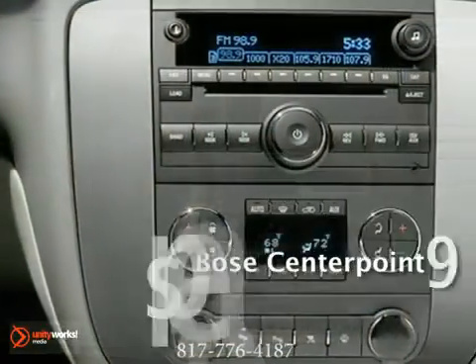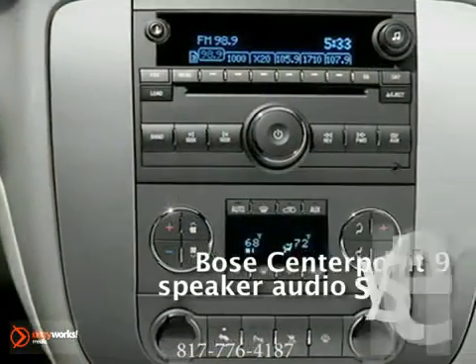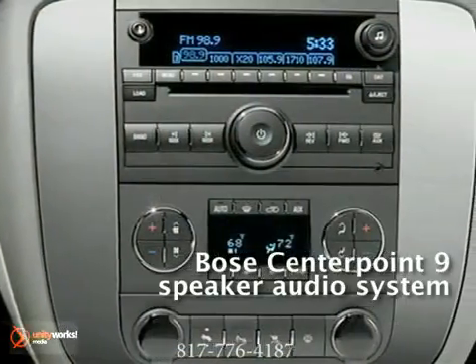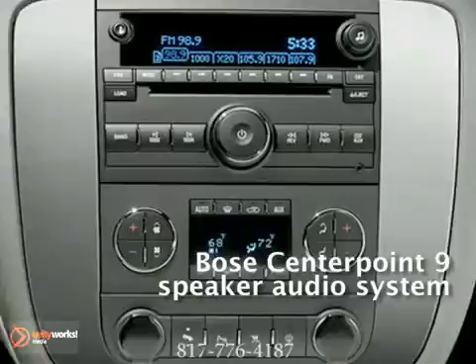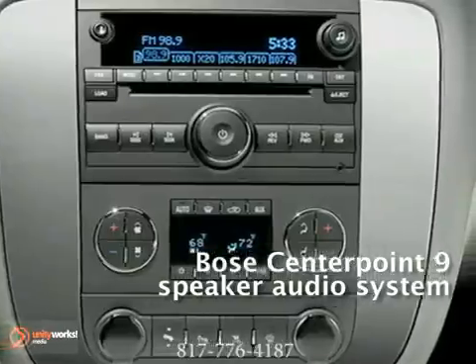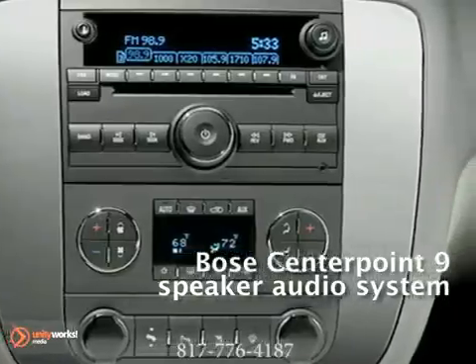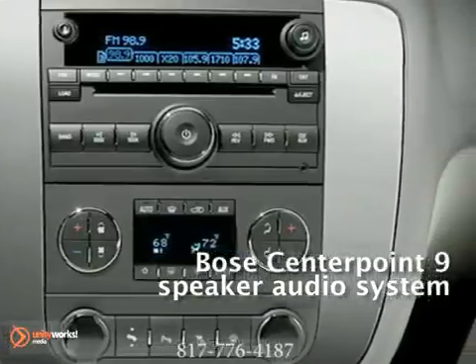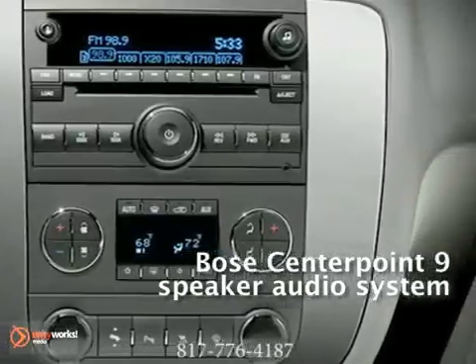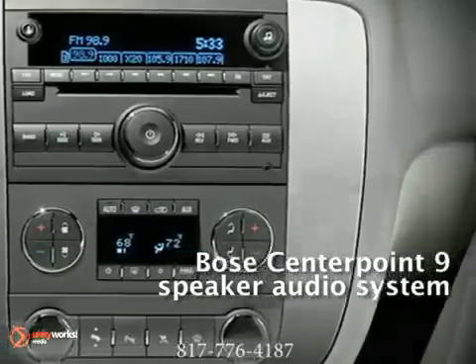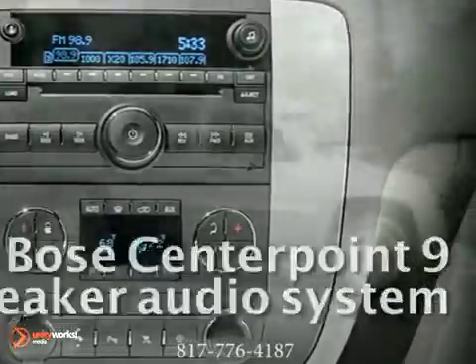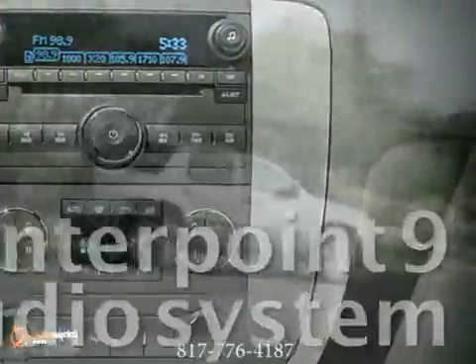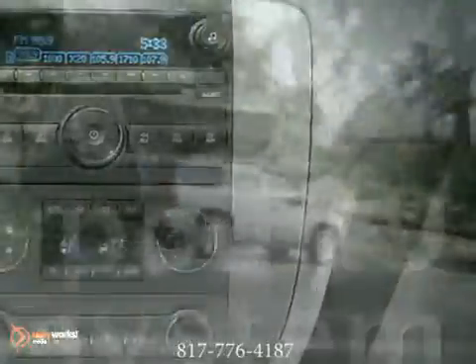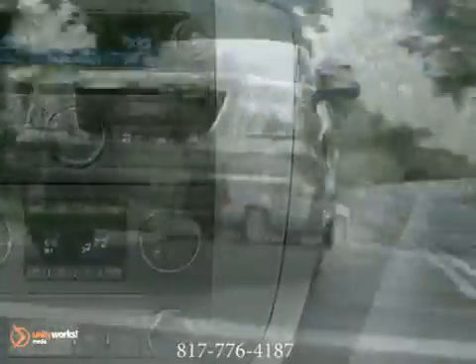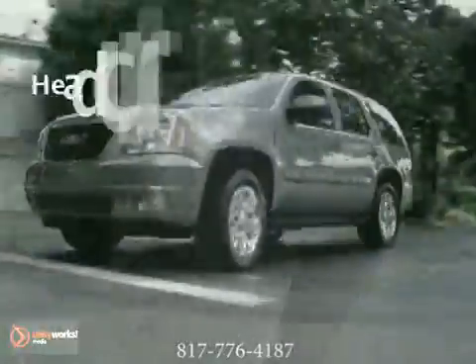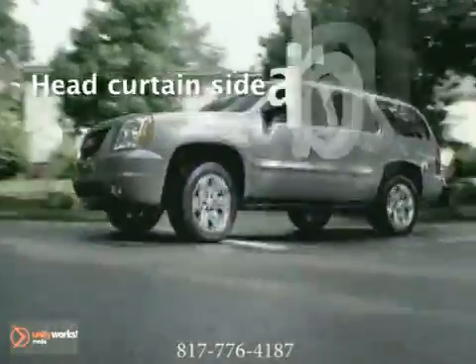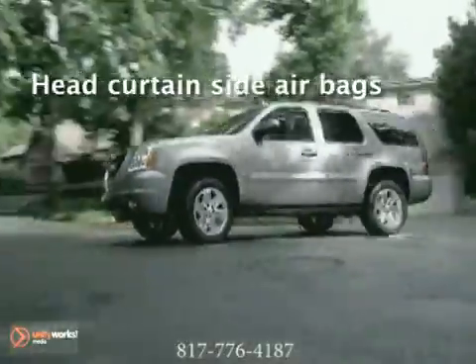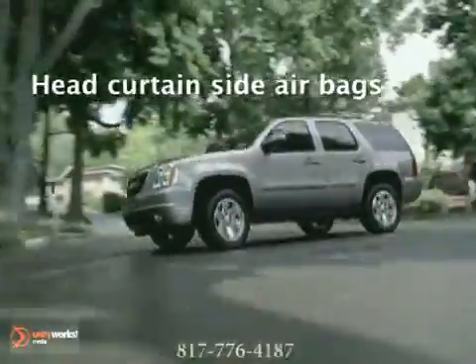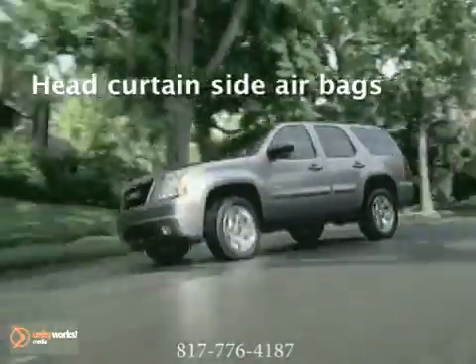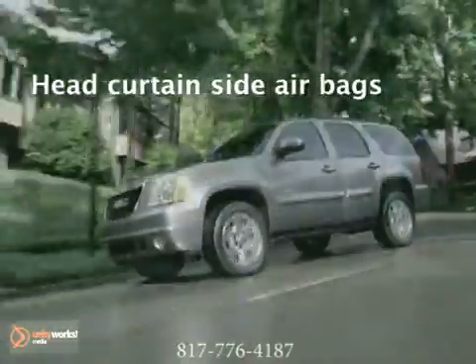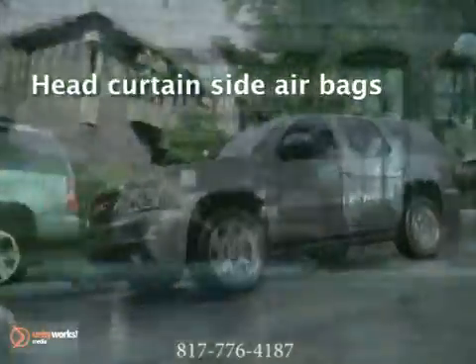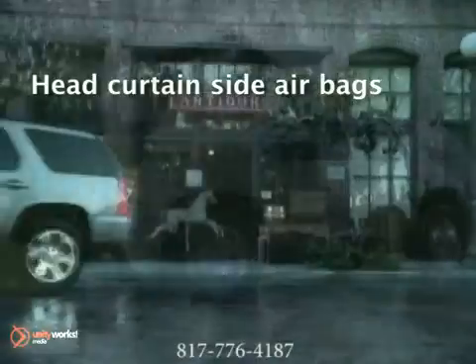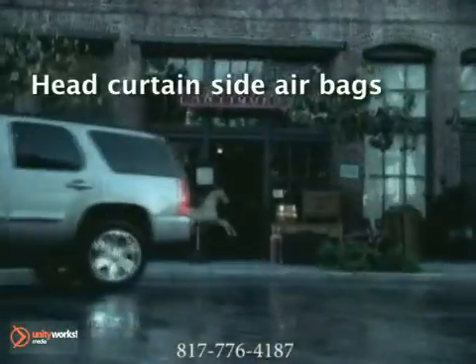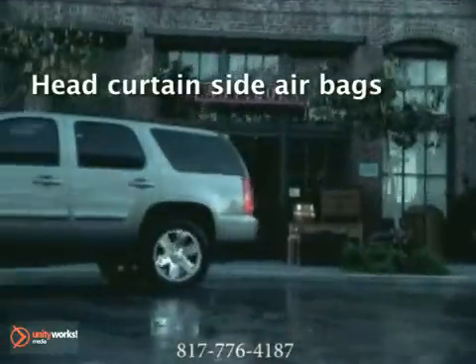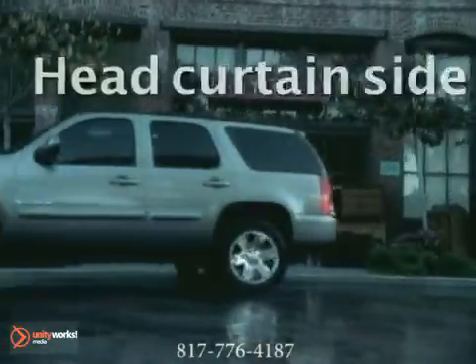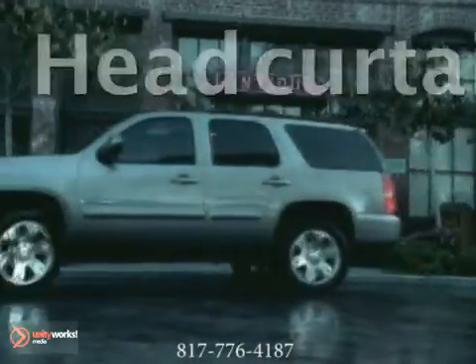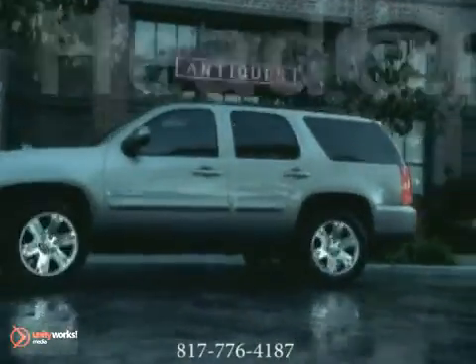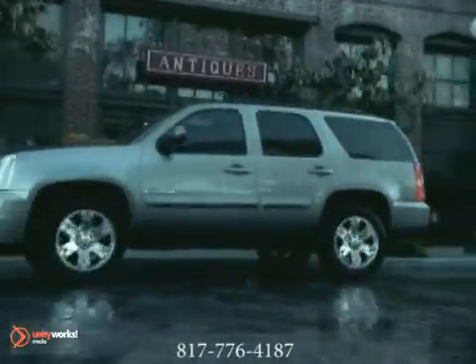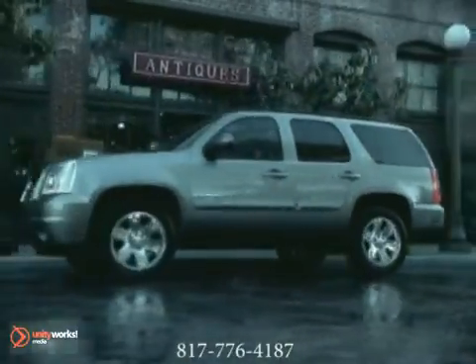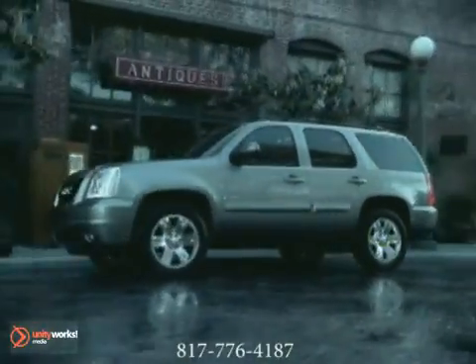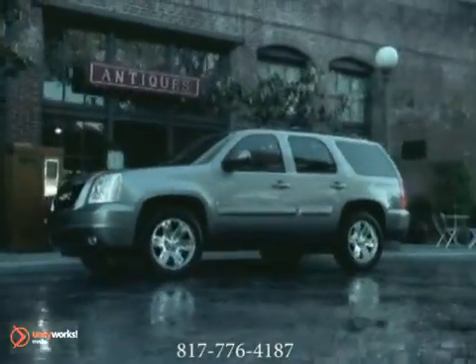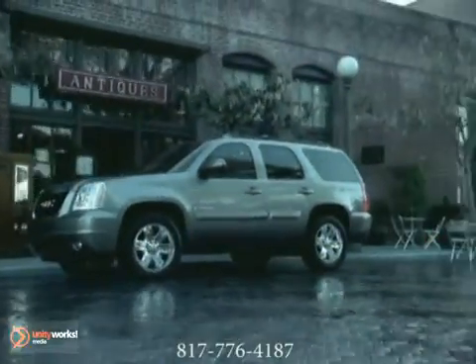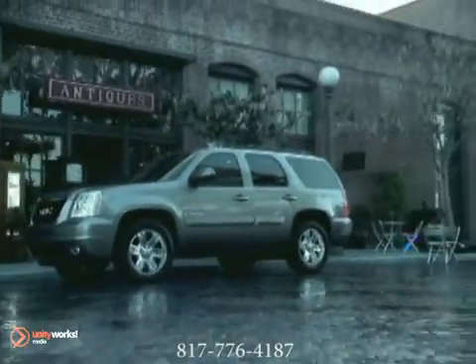Get the most out of it by using the Yukon's available rear-view camera system, which makes backing up safer. The 2012 GMC Yukon — agile, capable, and sophisticated.